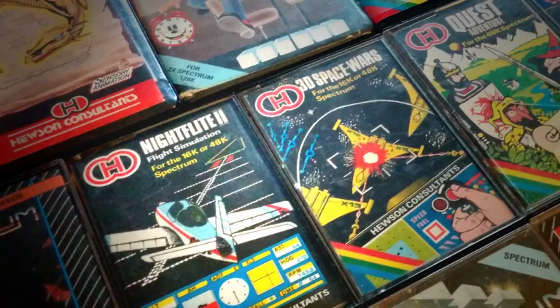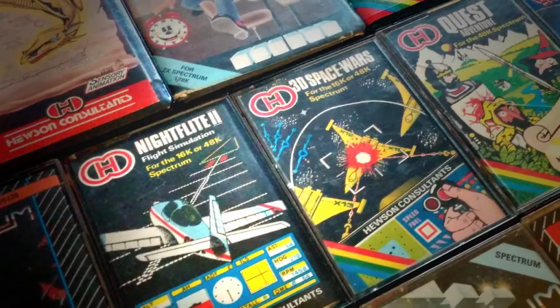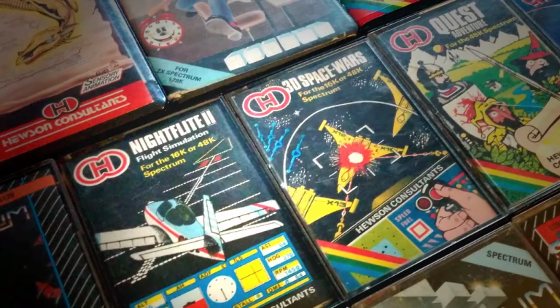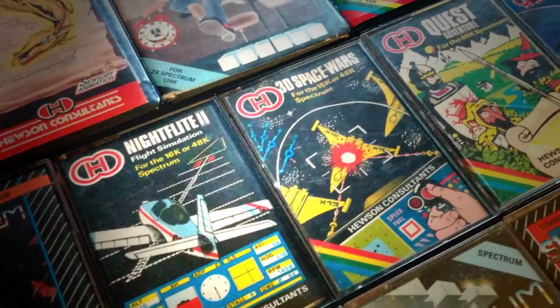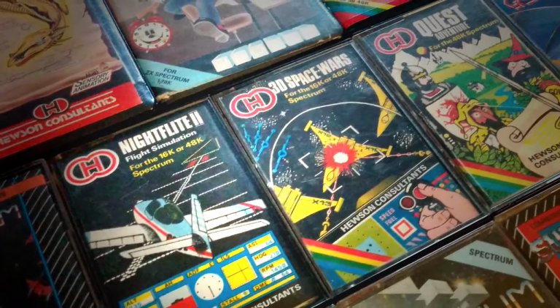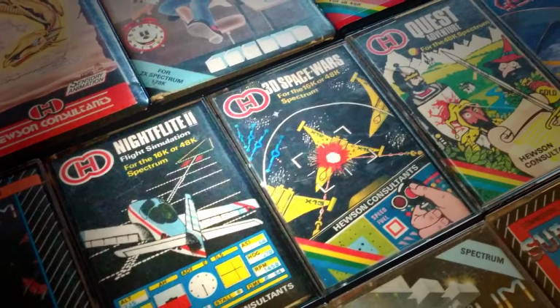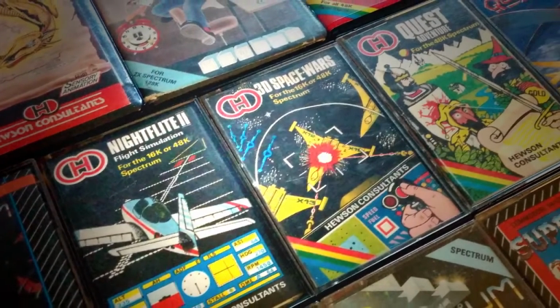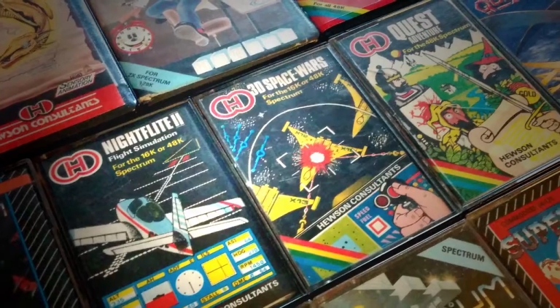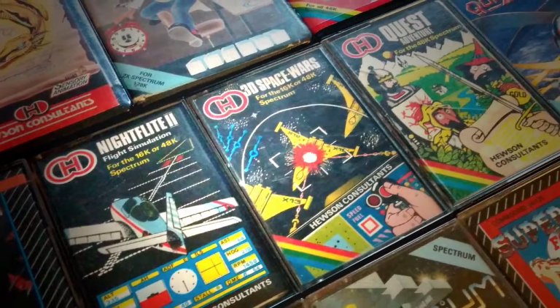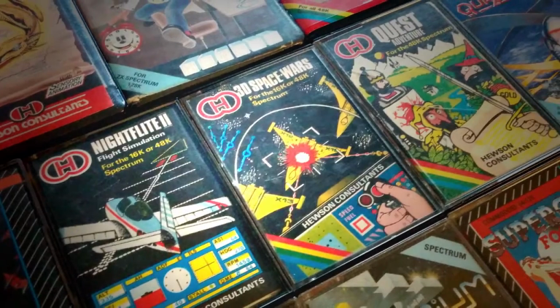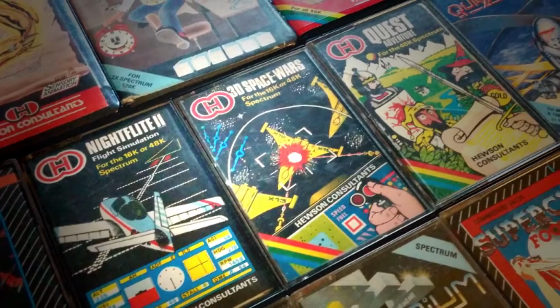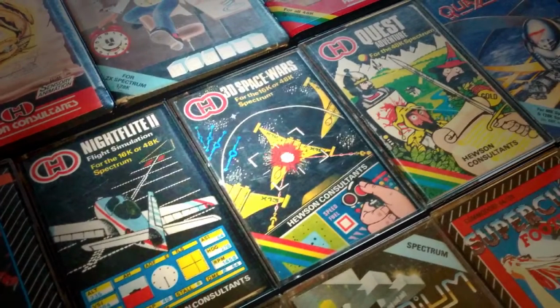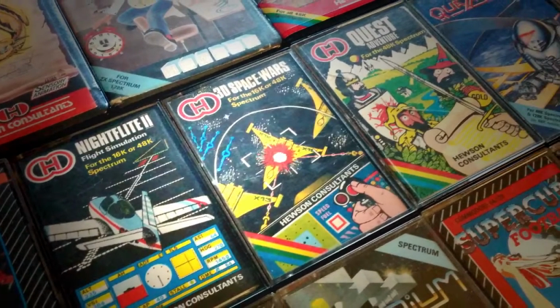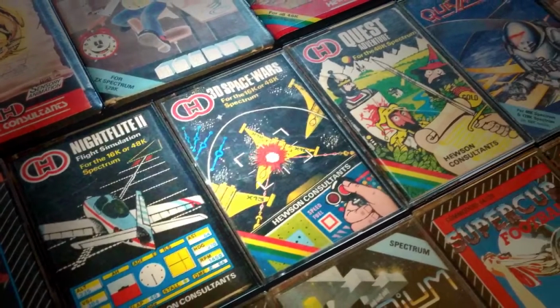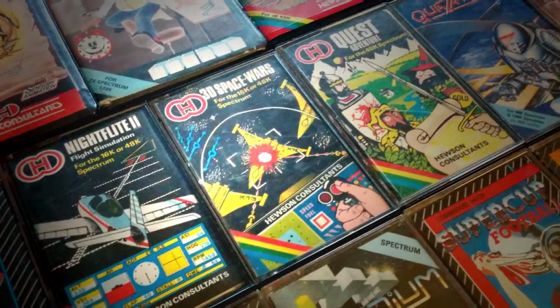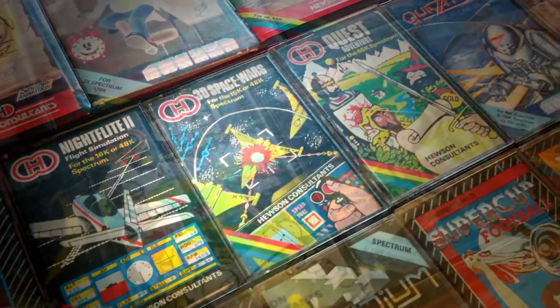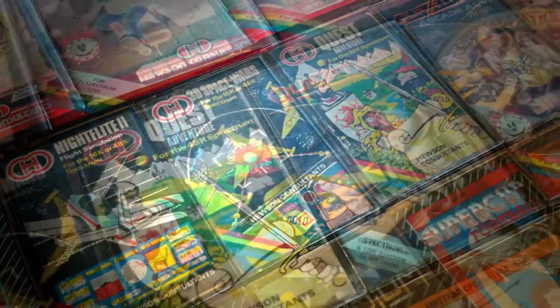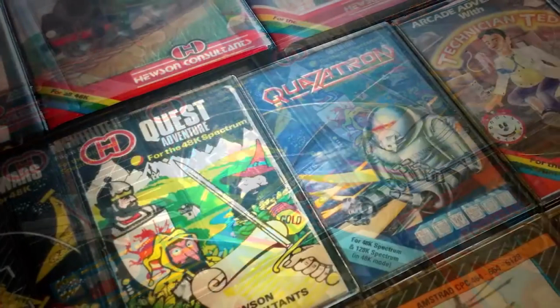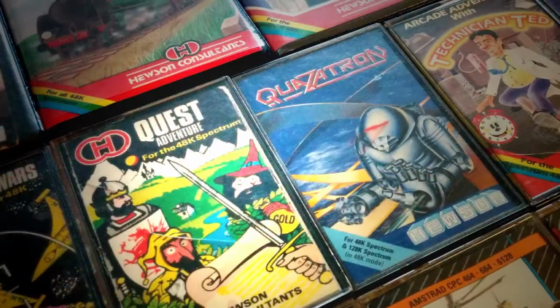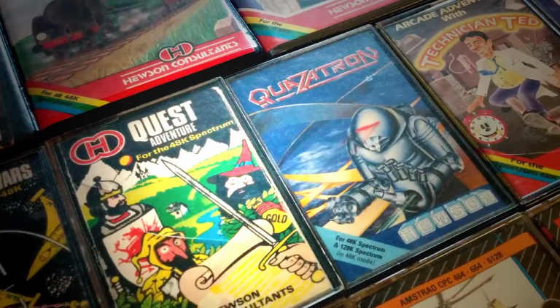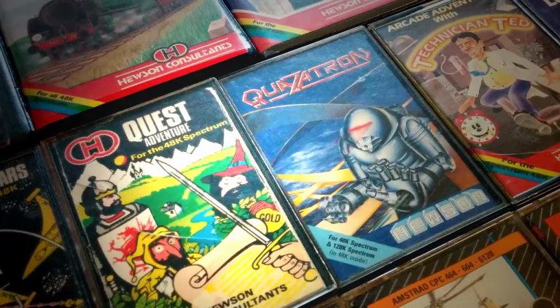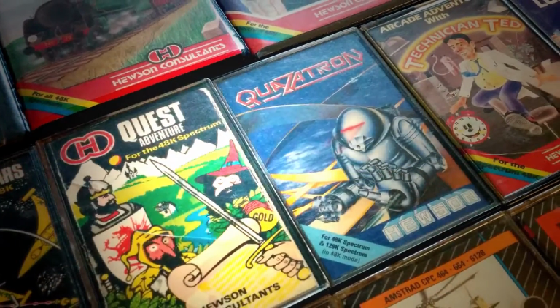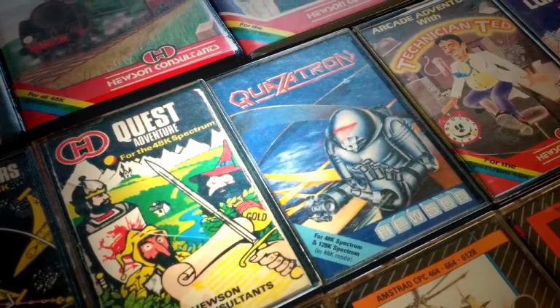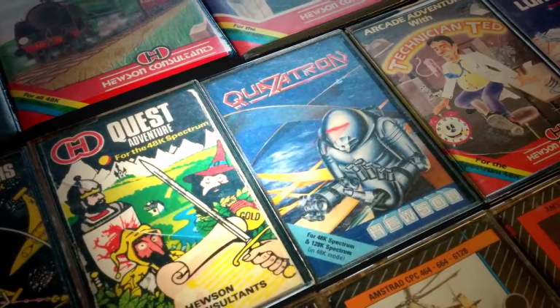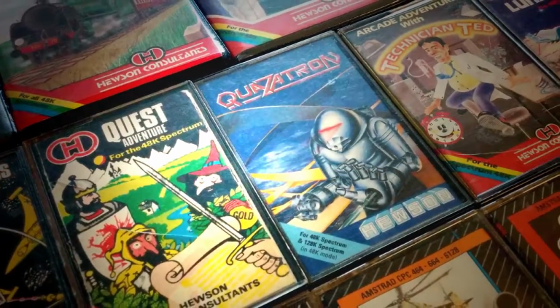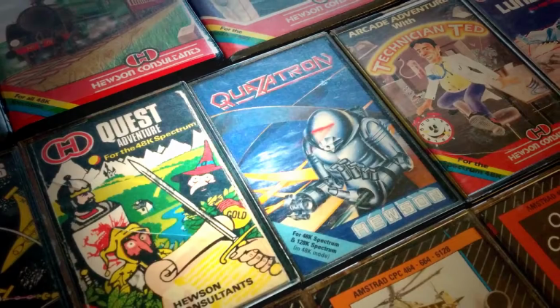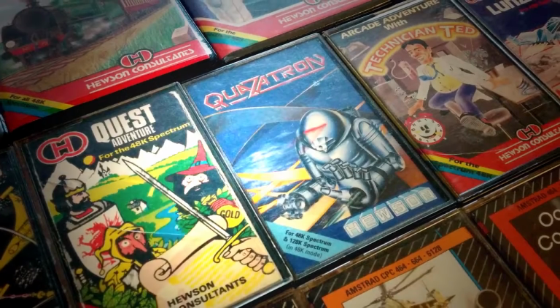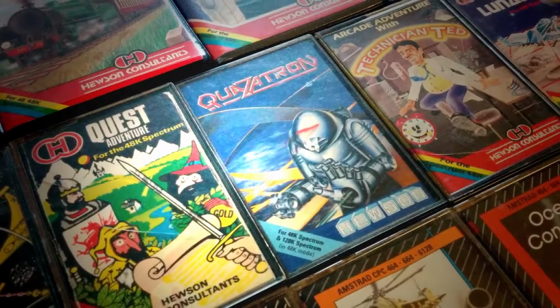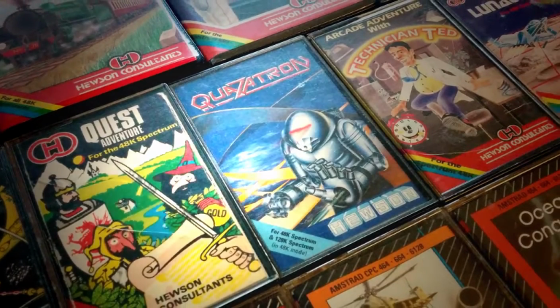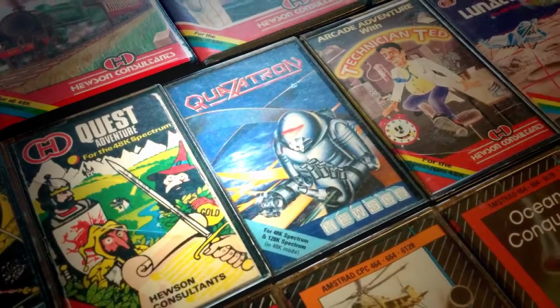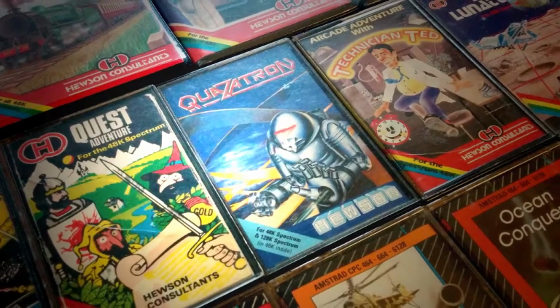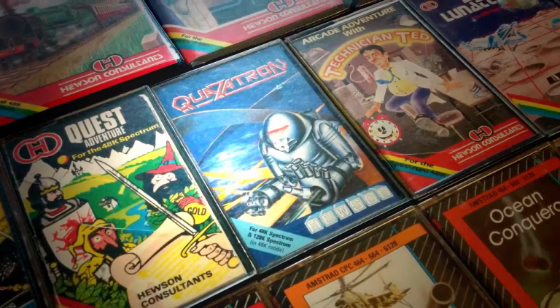Finally, for avid retro gaming collectors, we have a limited supply of classic Hewson games, signed personally by Andrew Hewson himself.